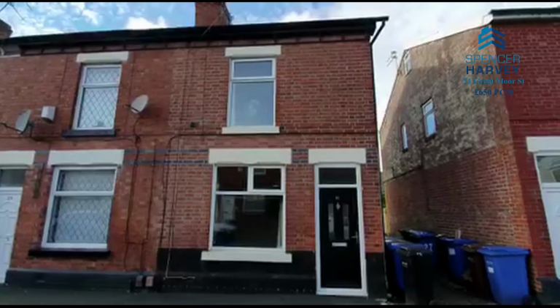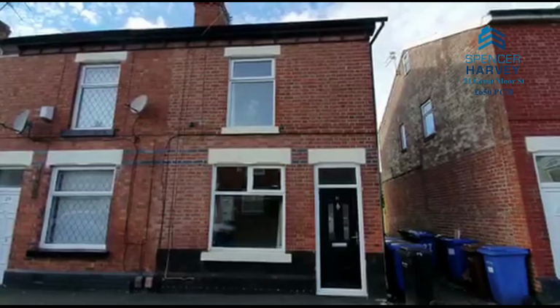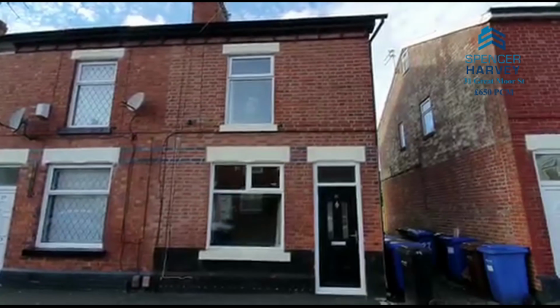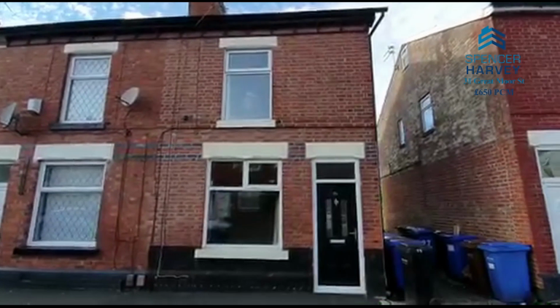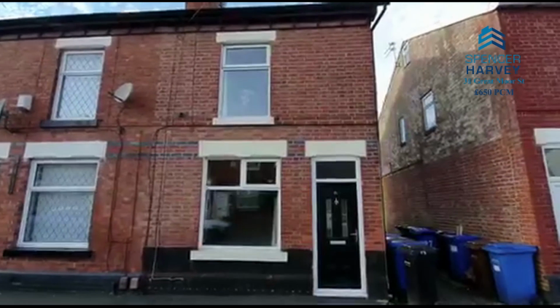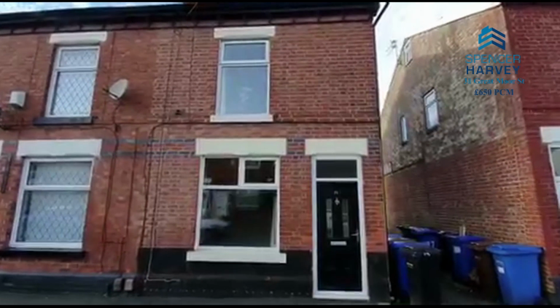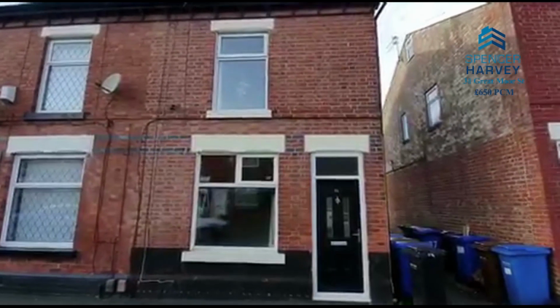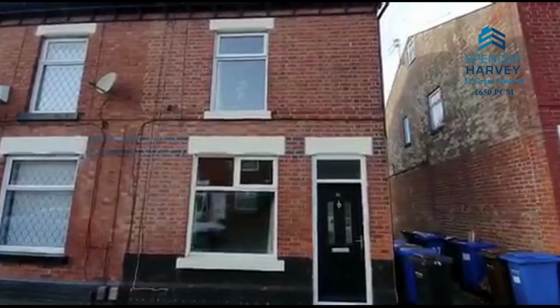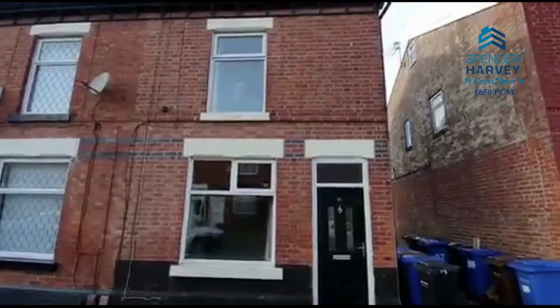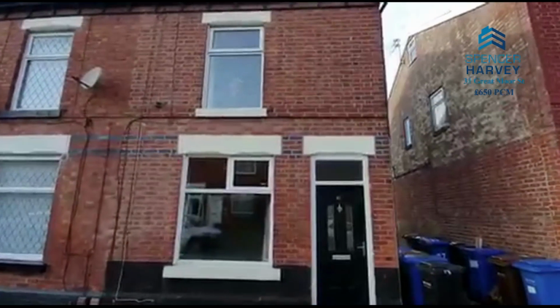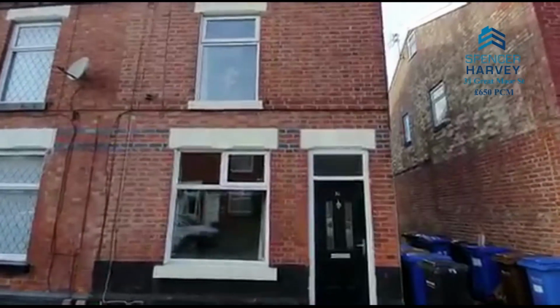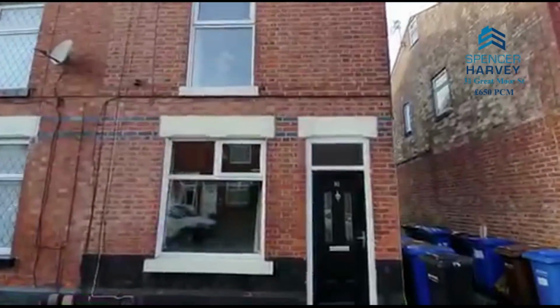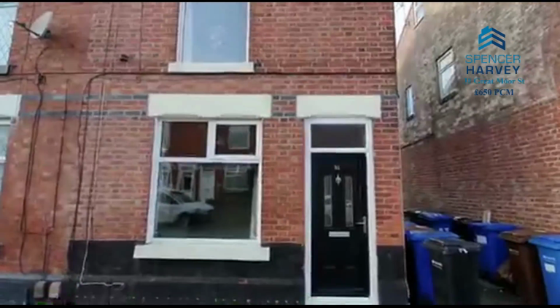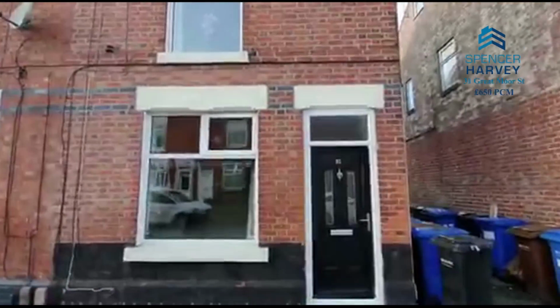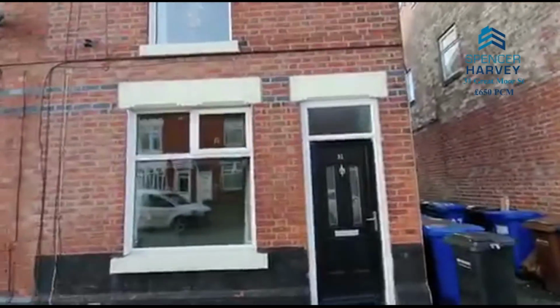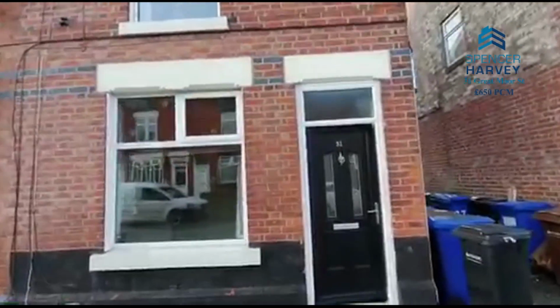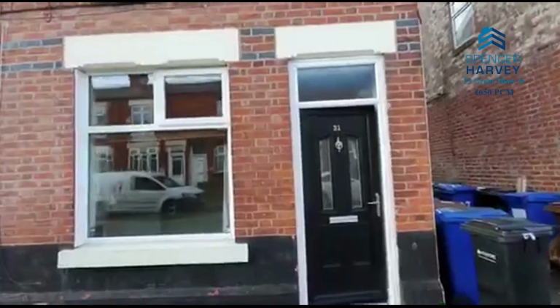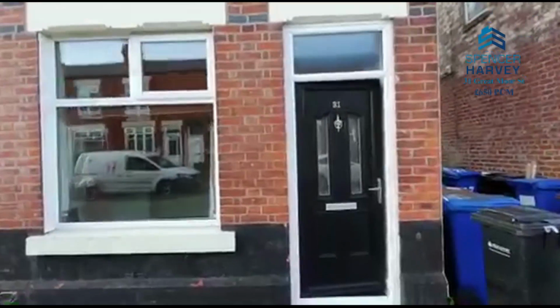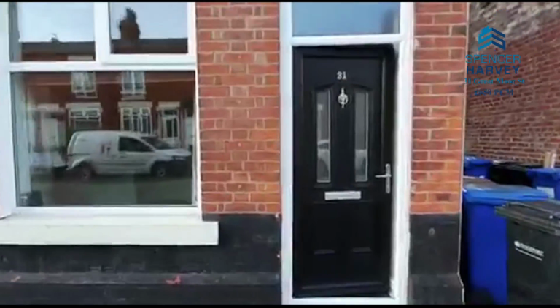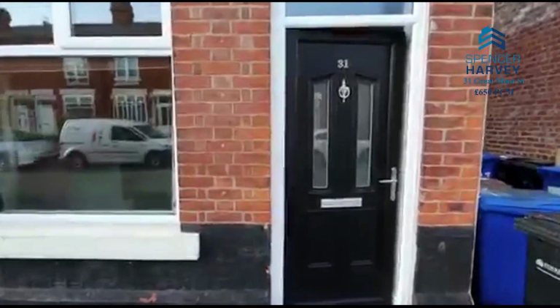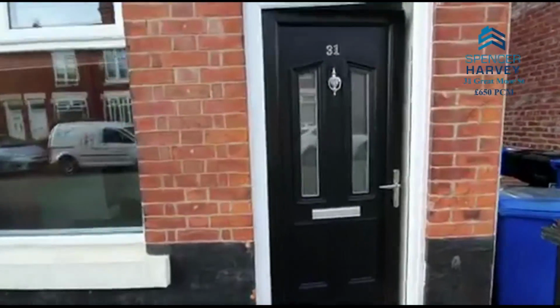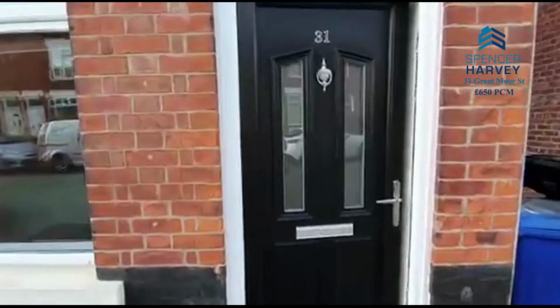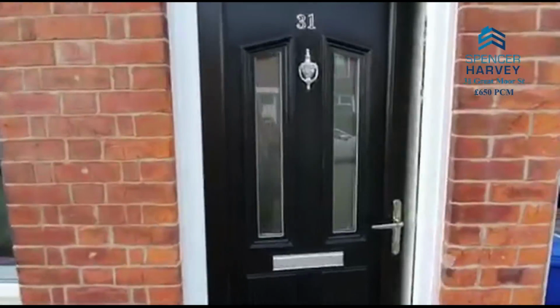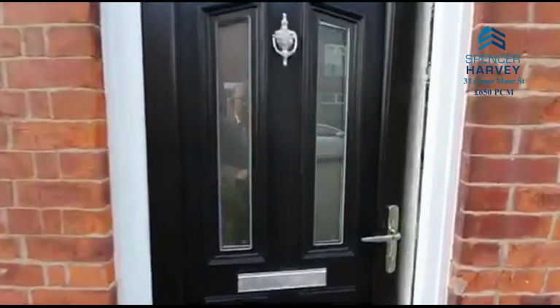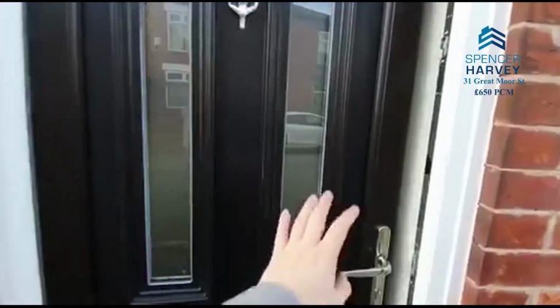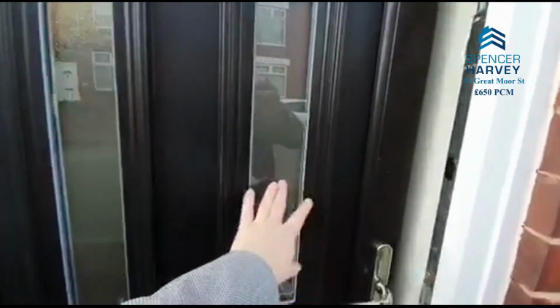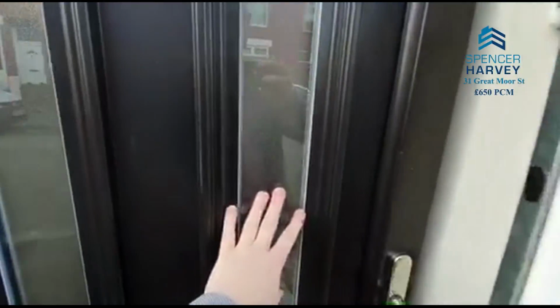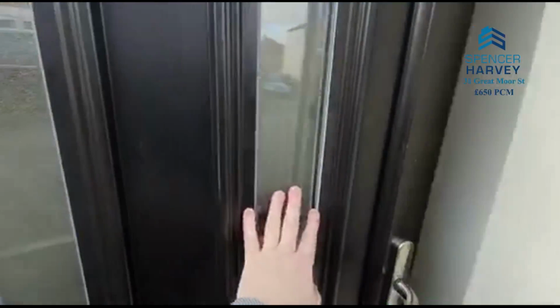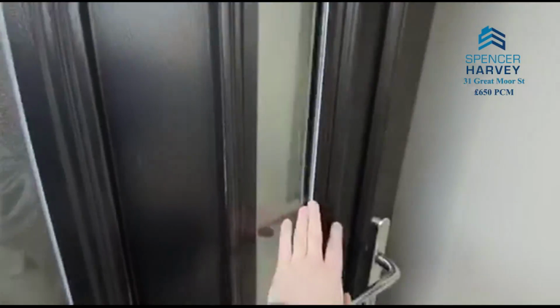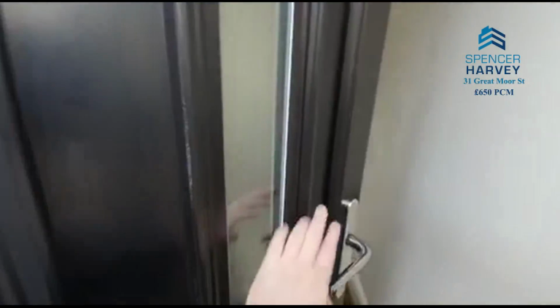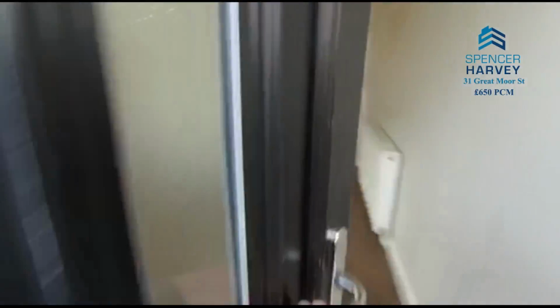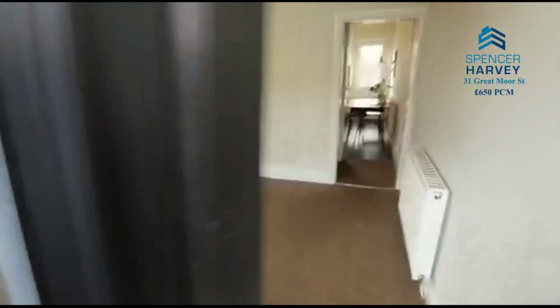Good afternoon. Here we are at 31 Great Moor Street. Just going to take you inside. Fabulous rental property here.